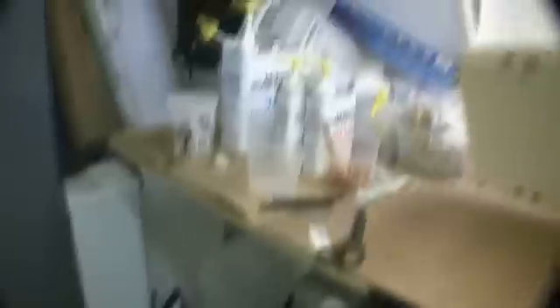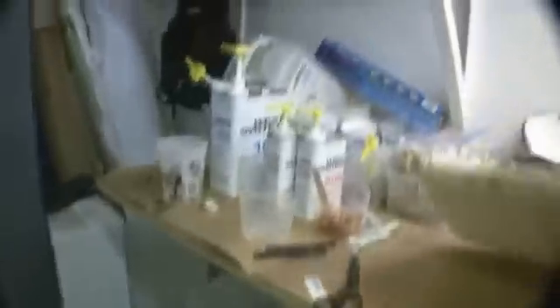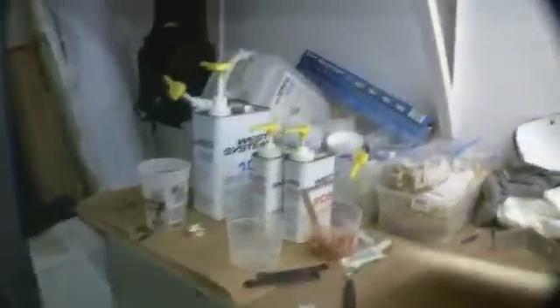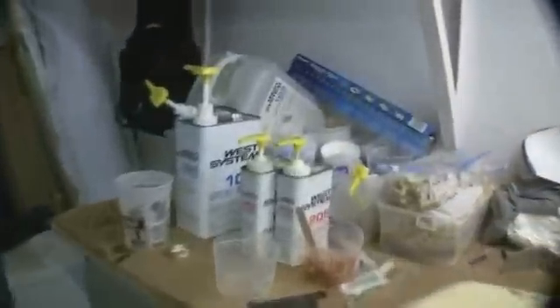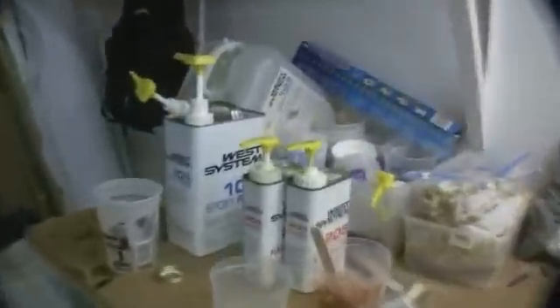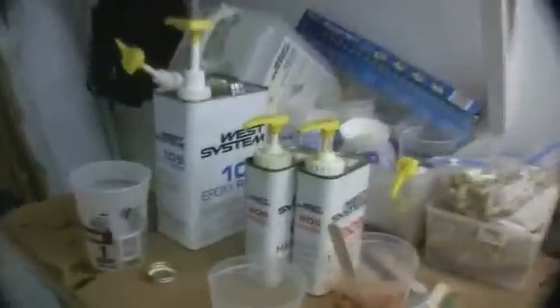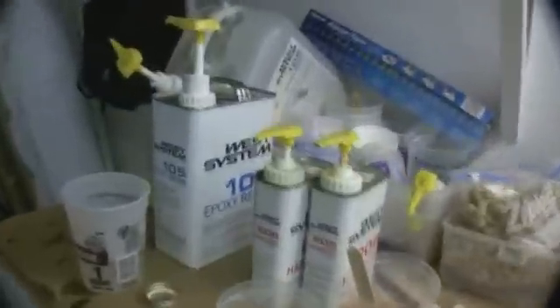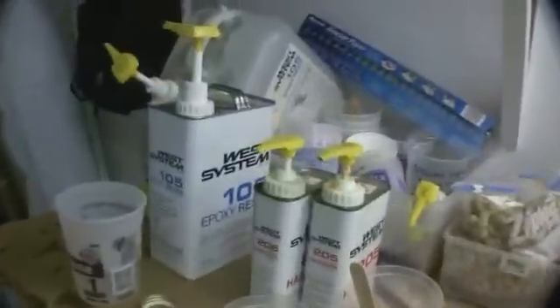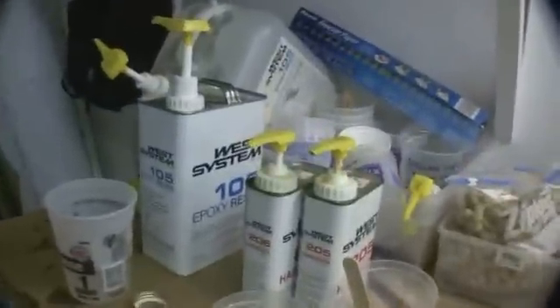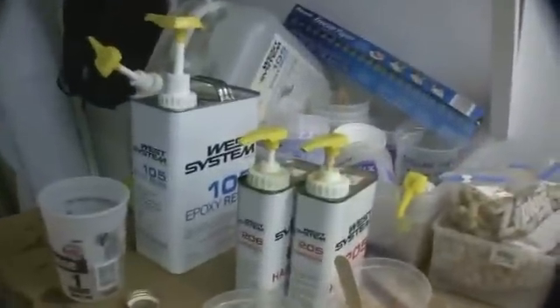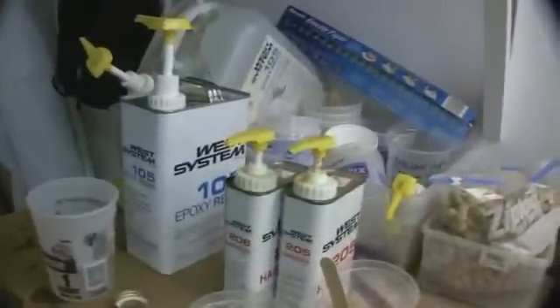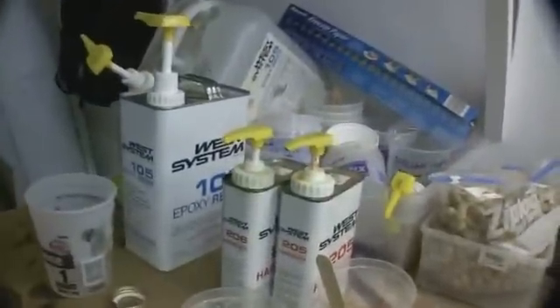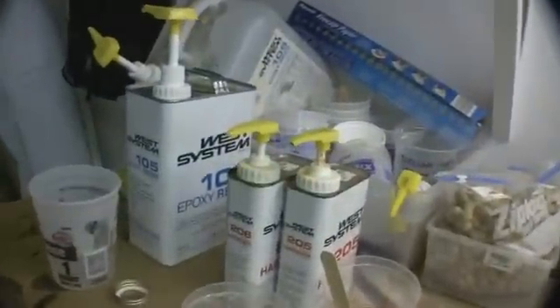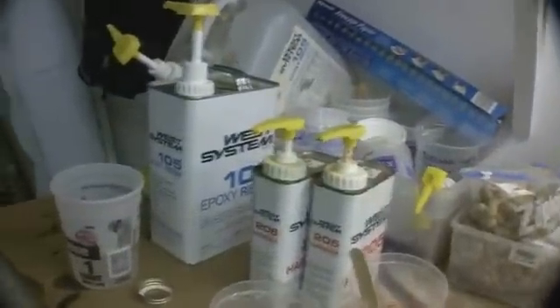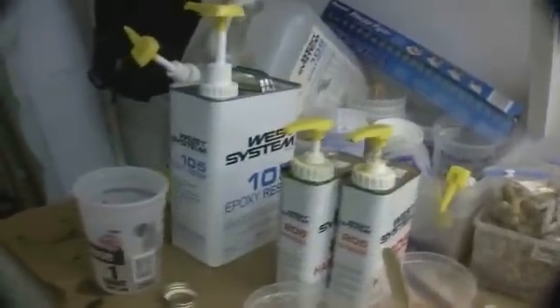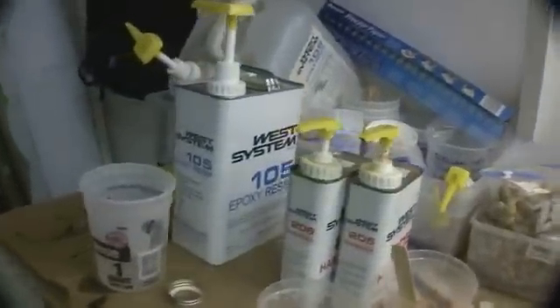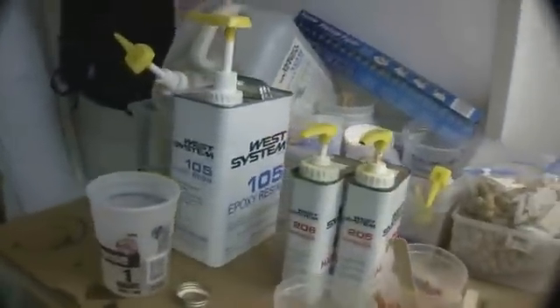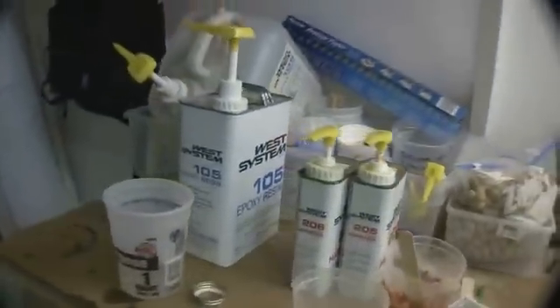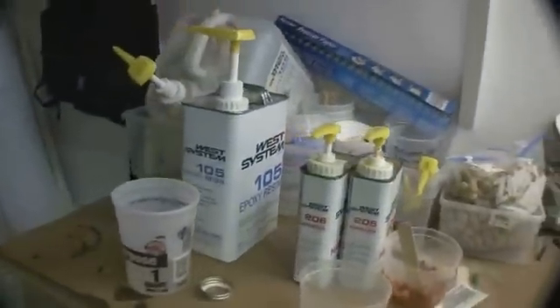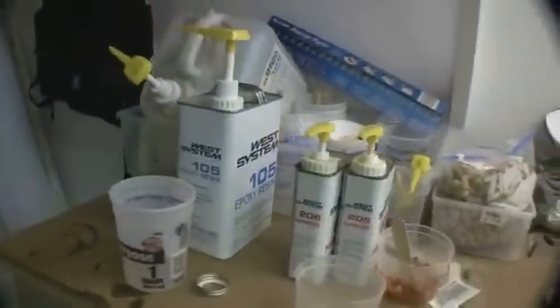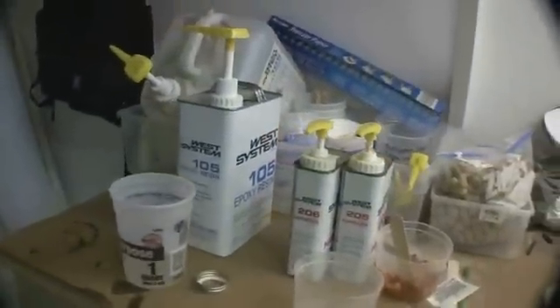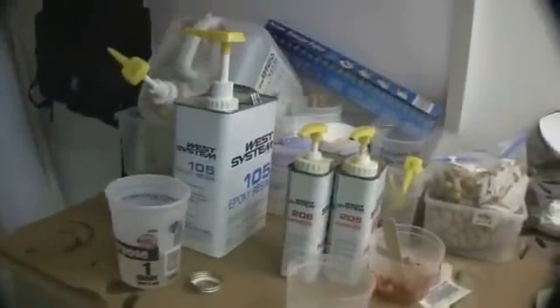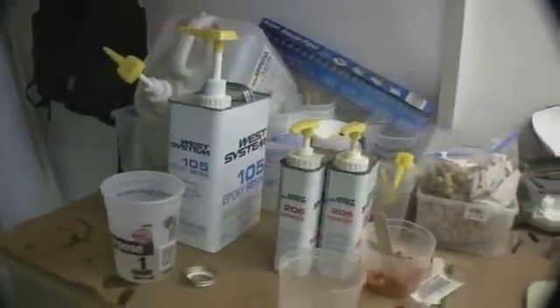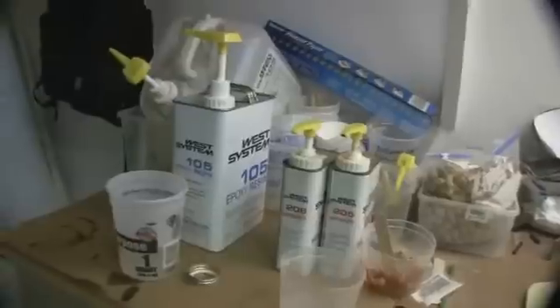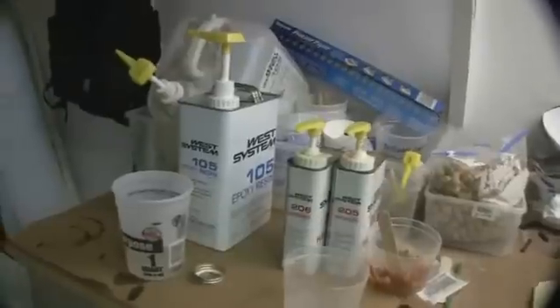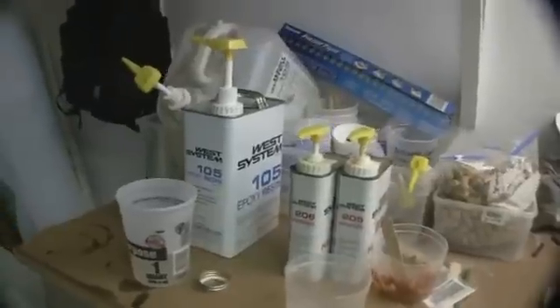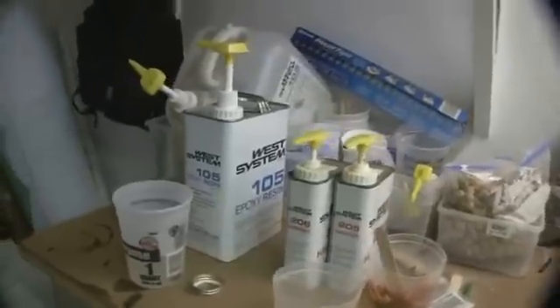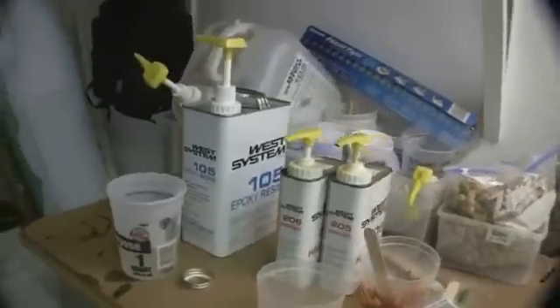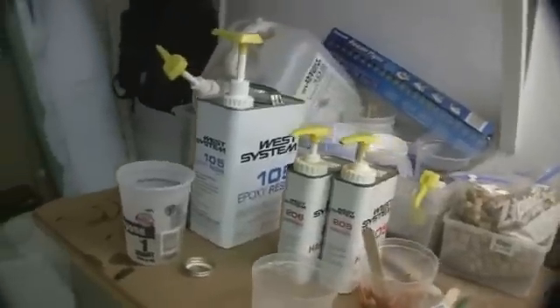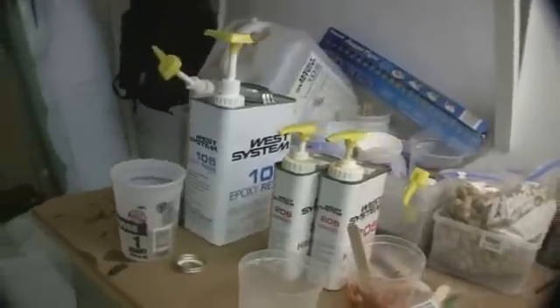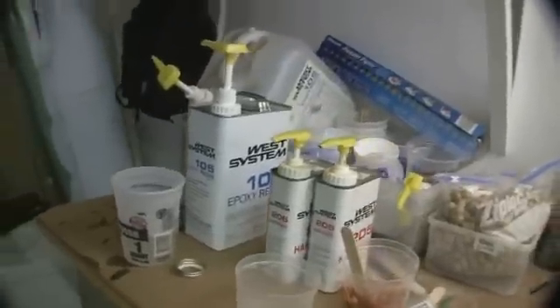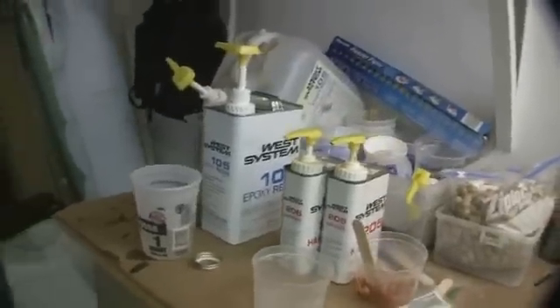The epoxy we're using is West System with pumps — 105 resin. We'll use a slow hardener. It's a little clearer, a little nicer.